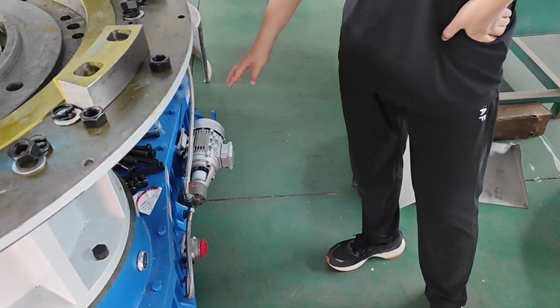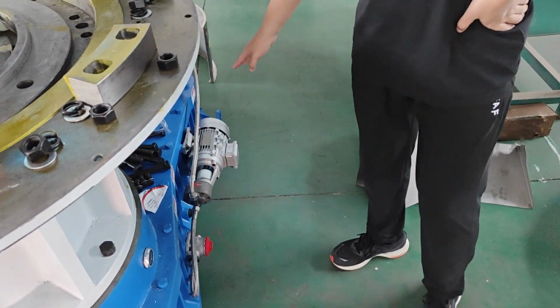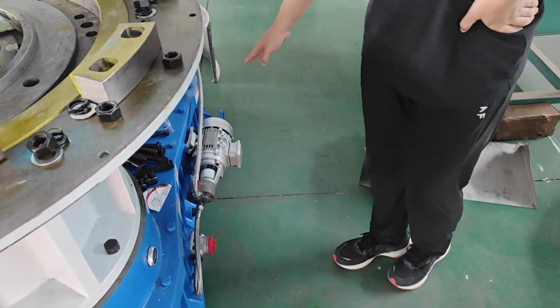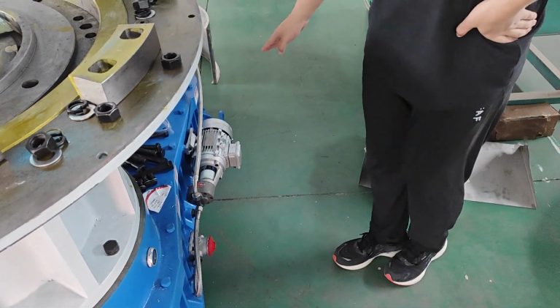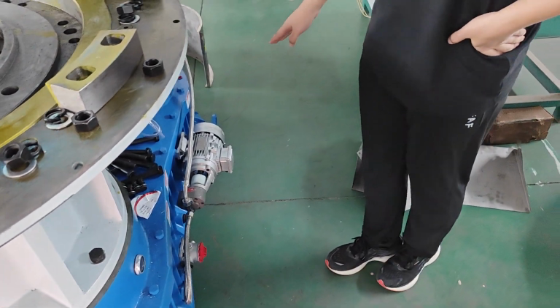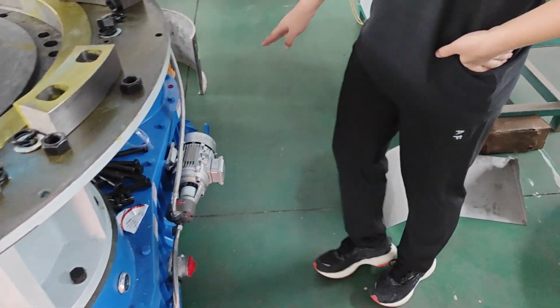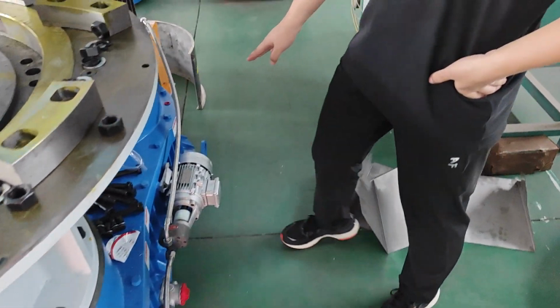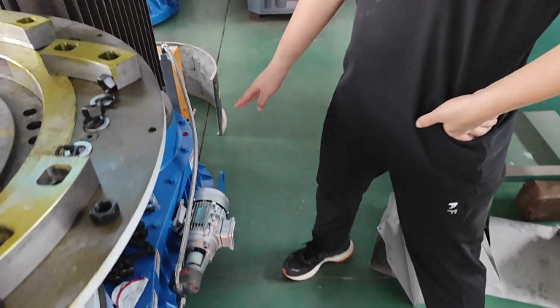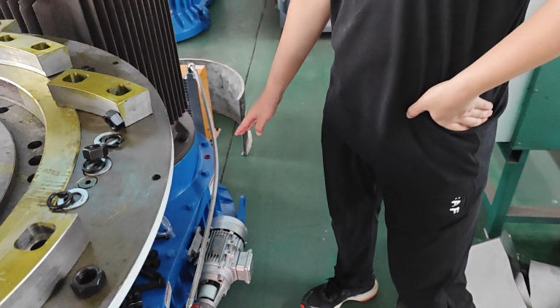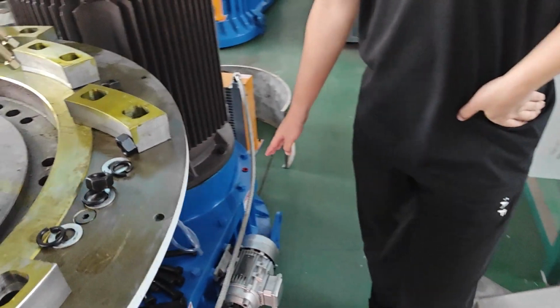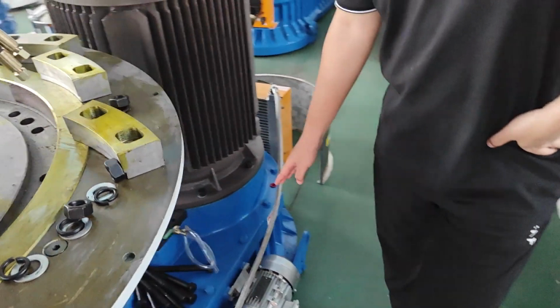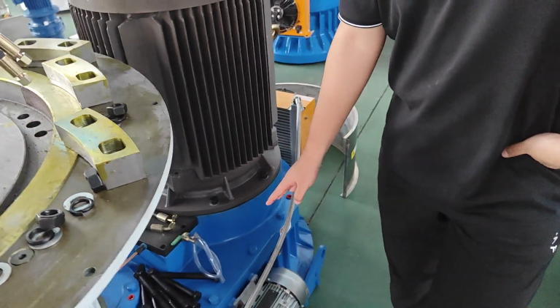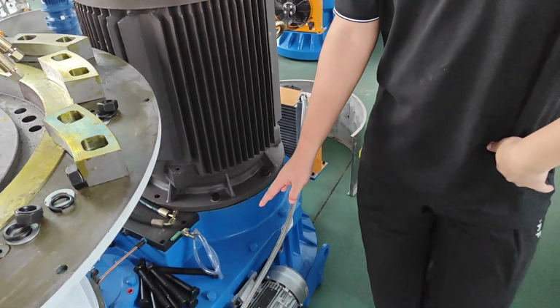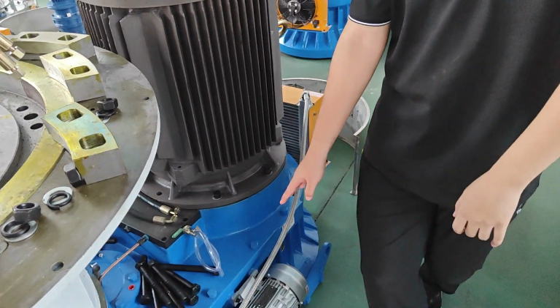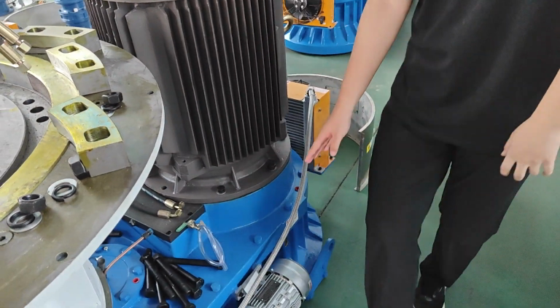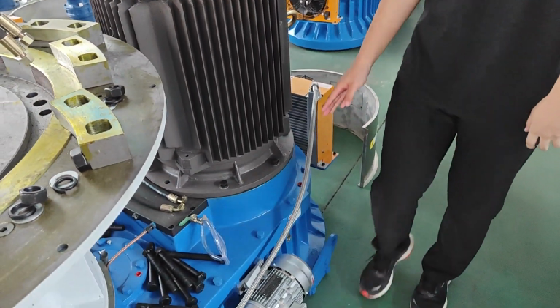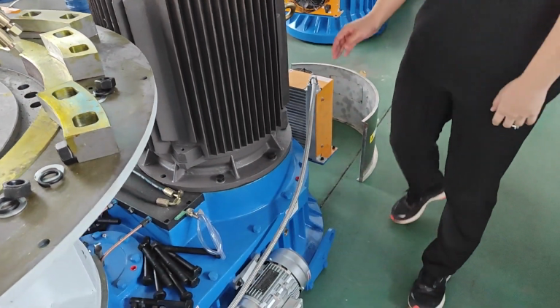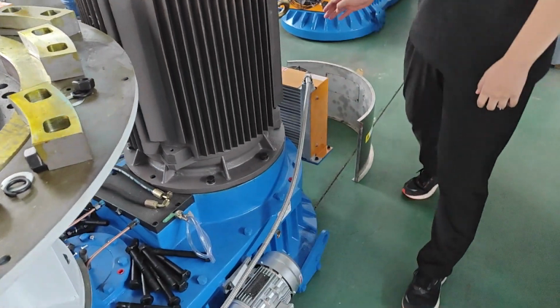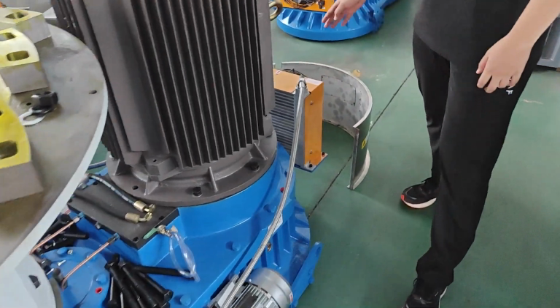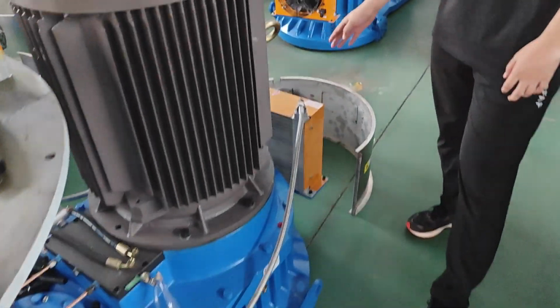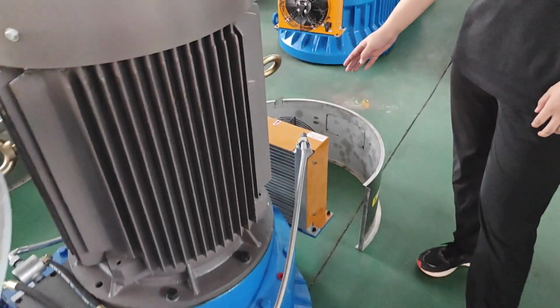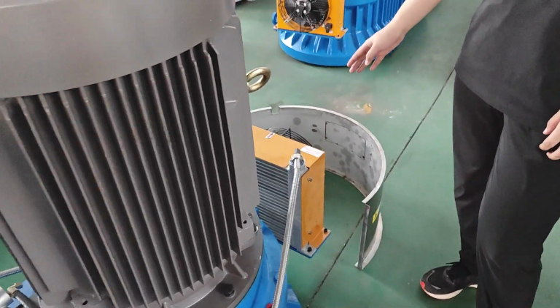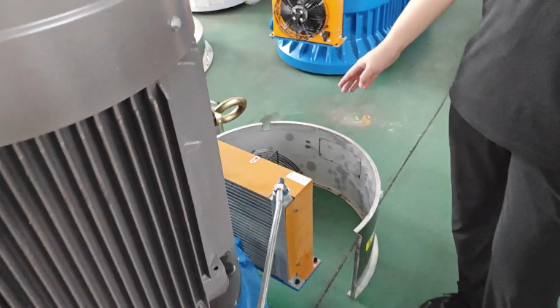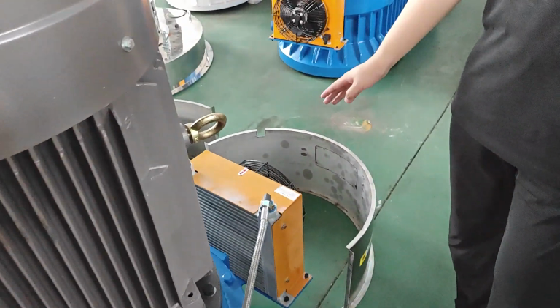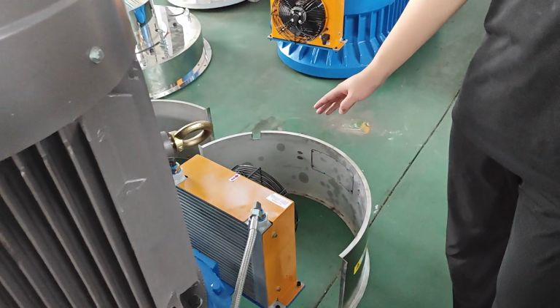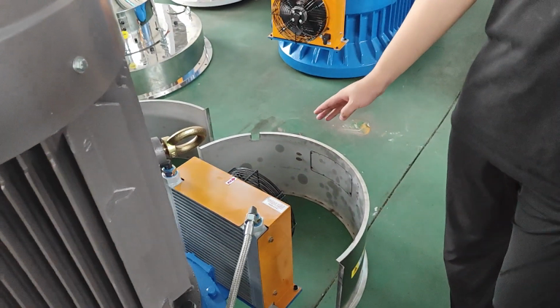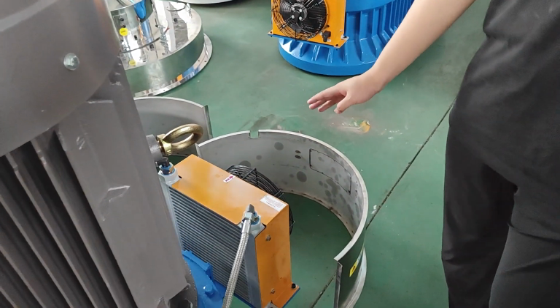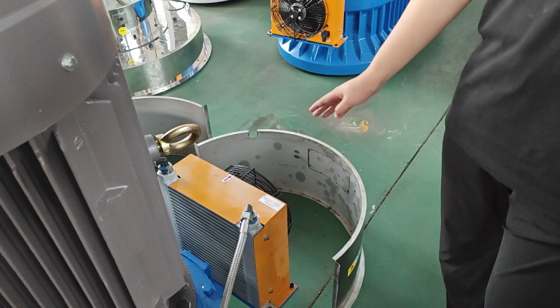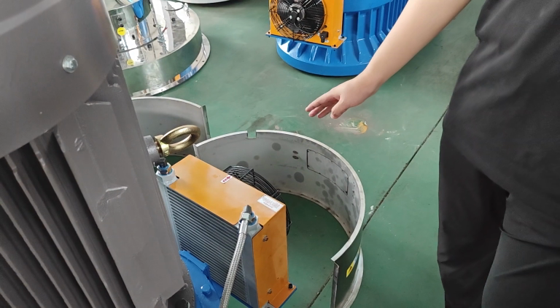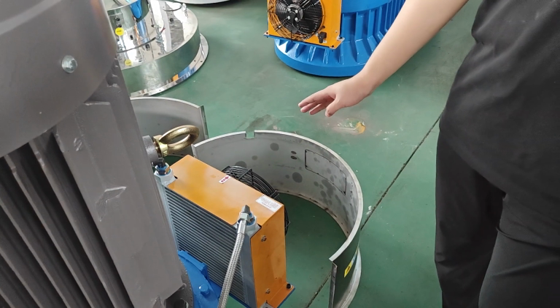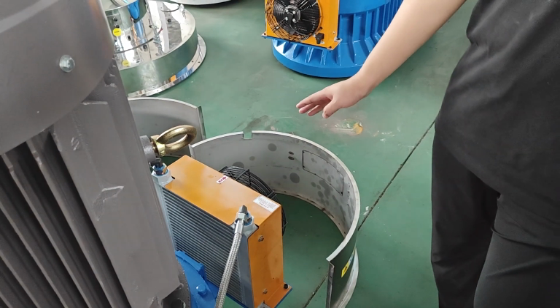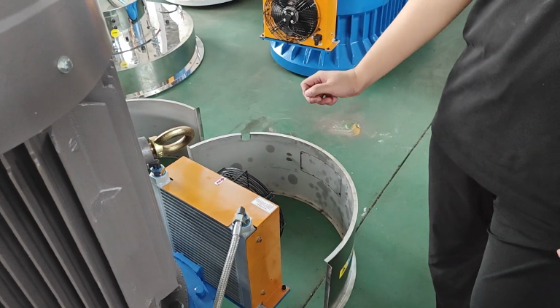And this is an oil pump, and it pumps the oil into the air cloth.